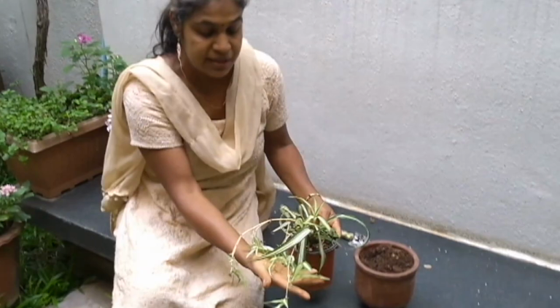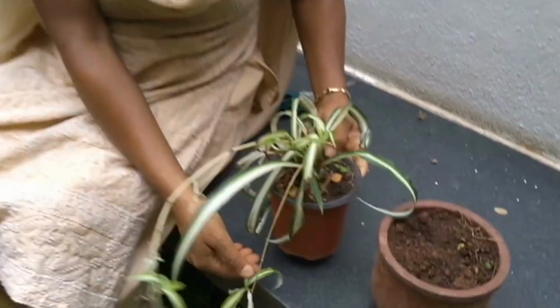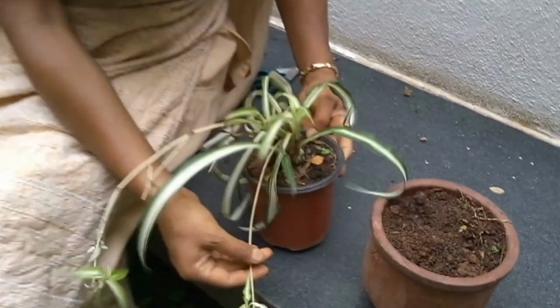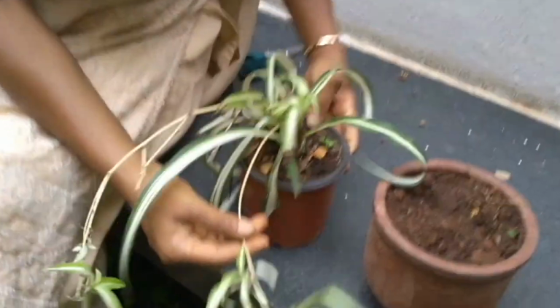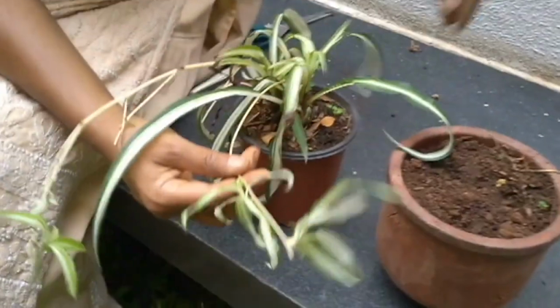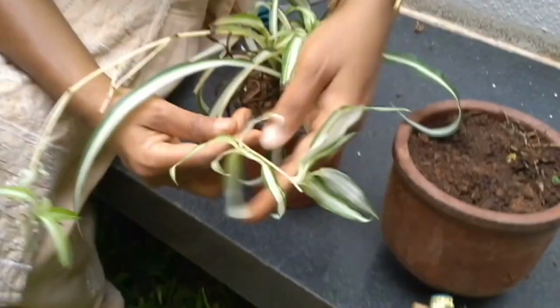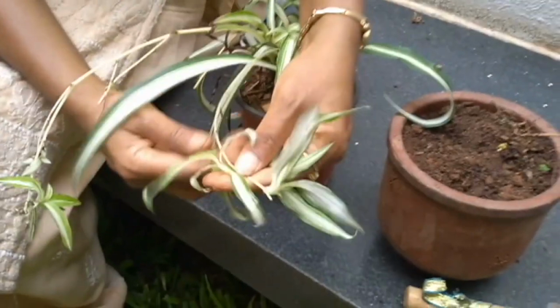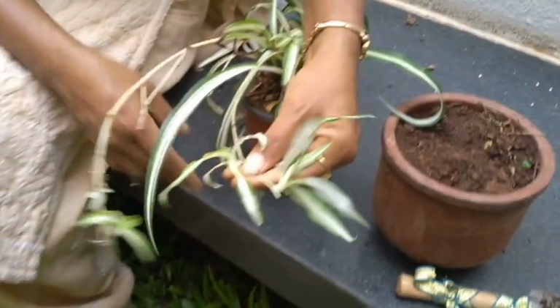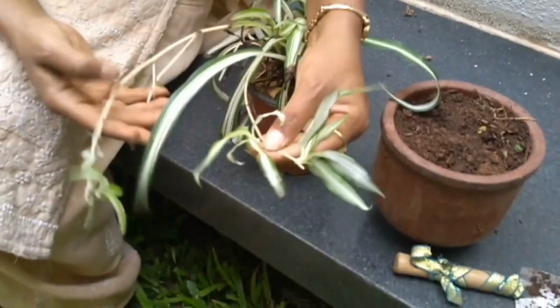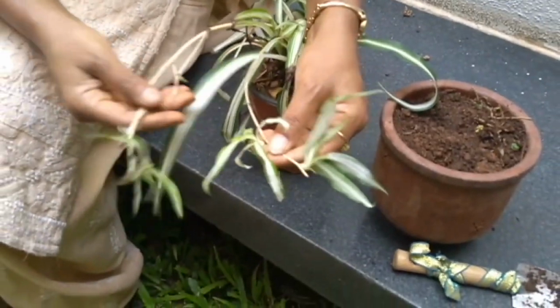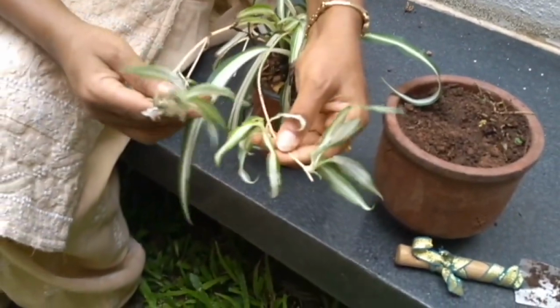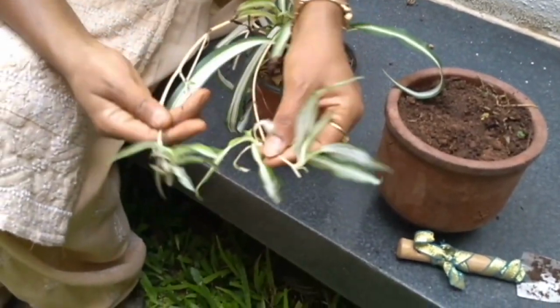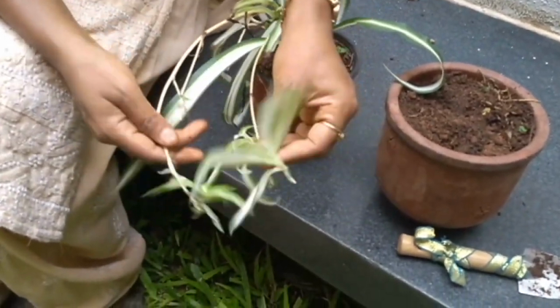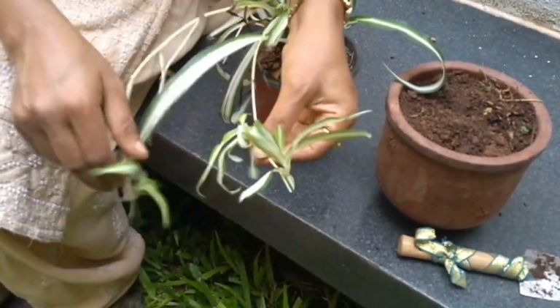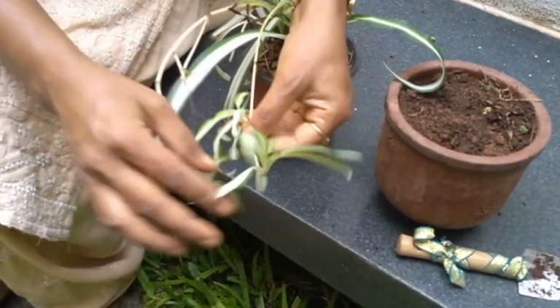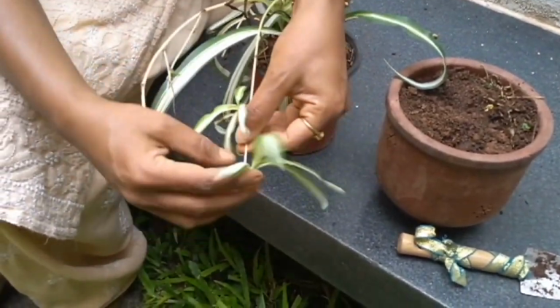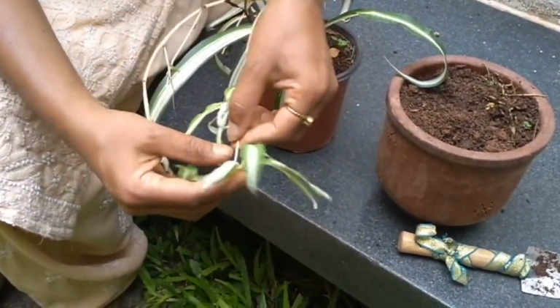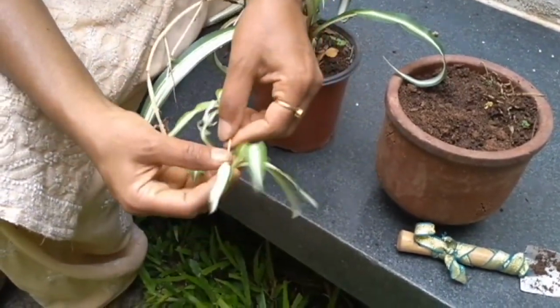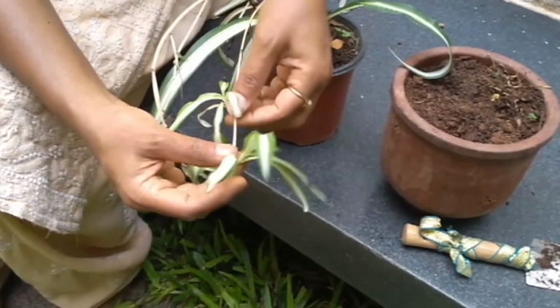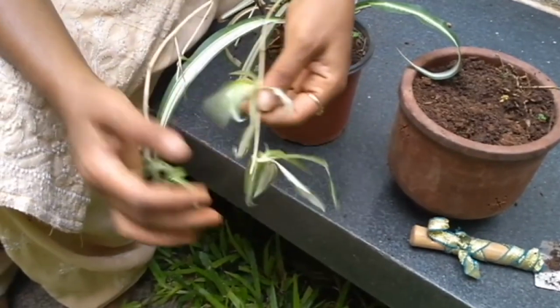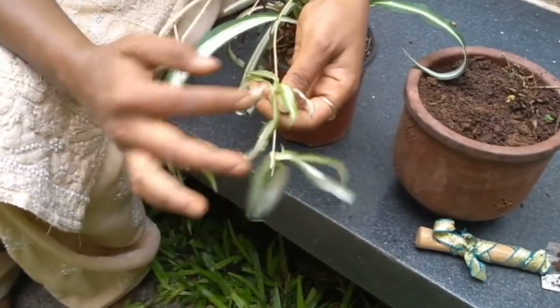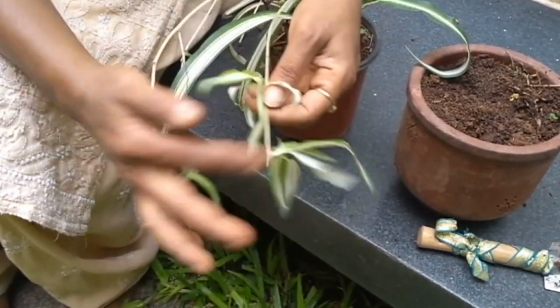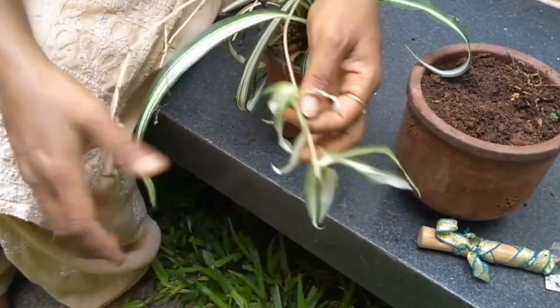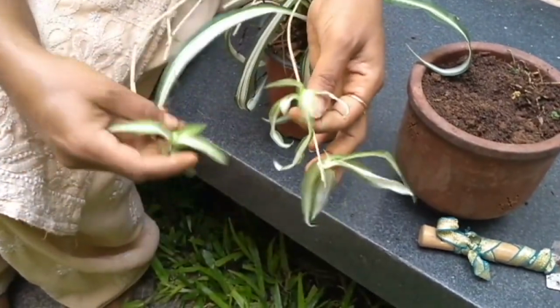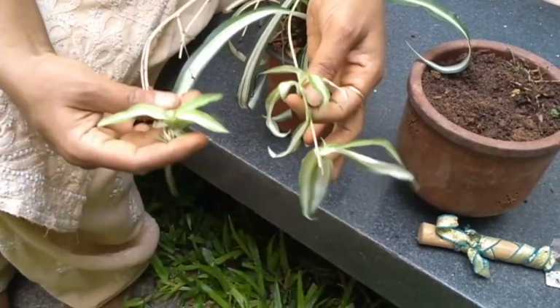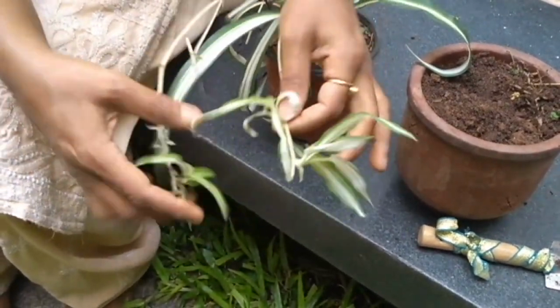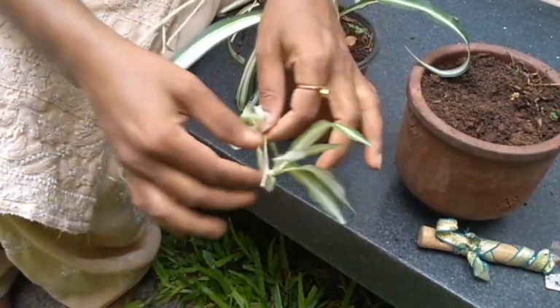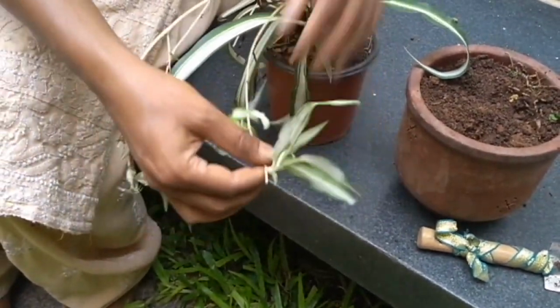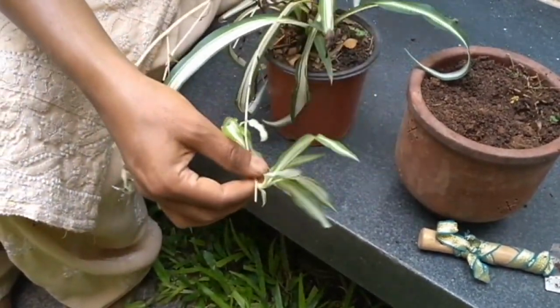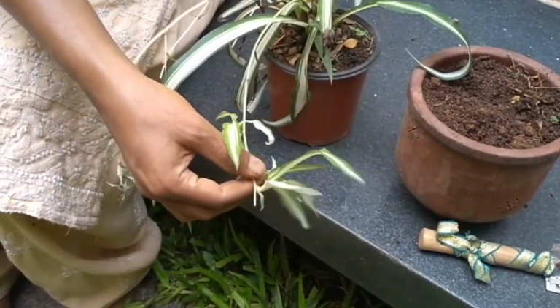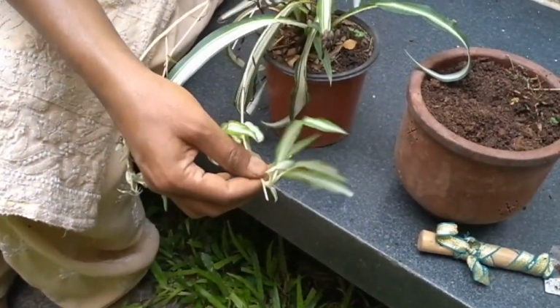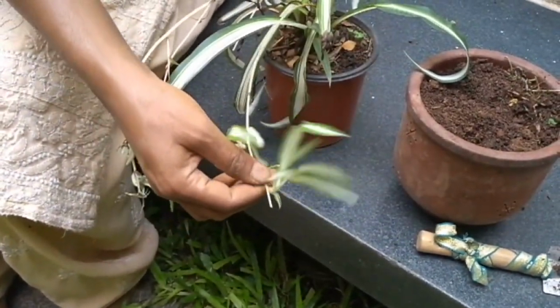It grows small tiny spider plants like this. So these individuals can become another plant.